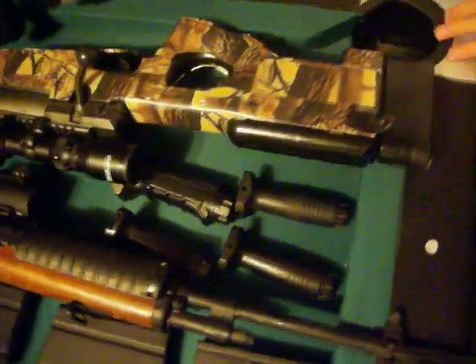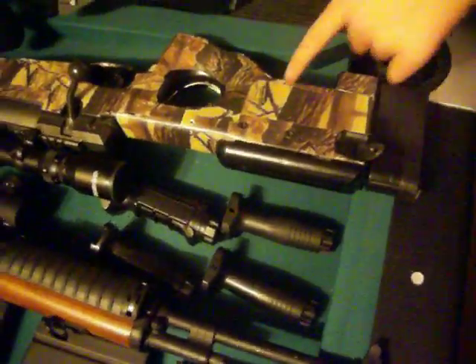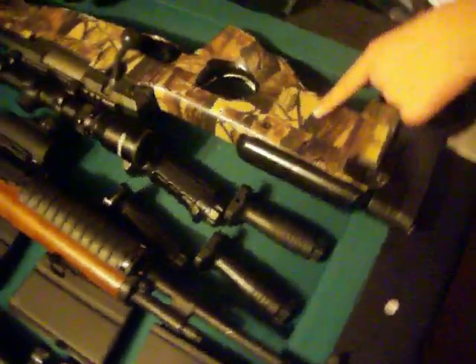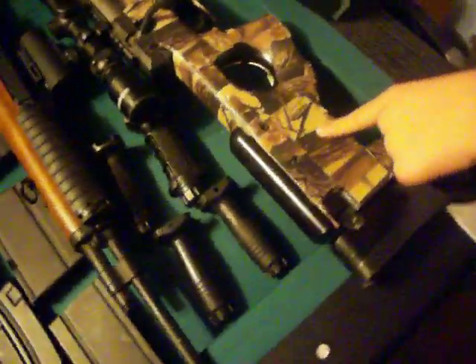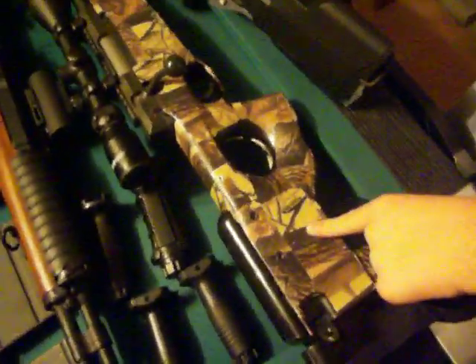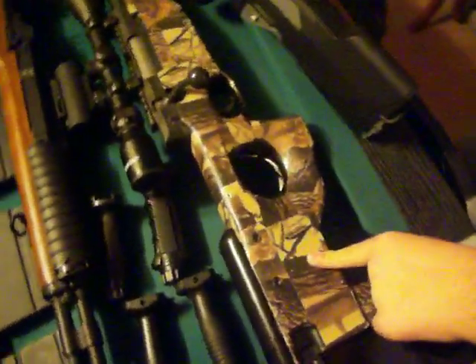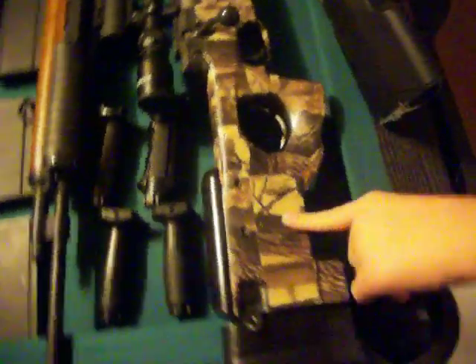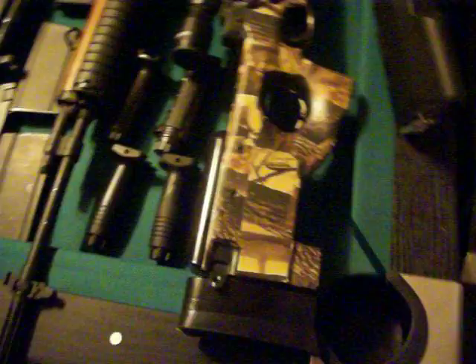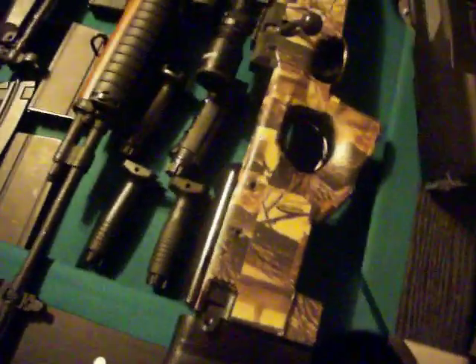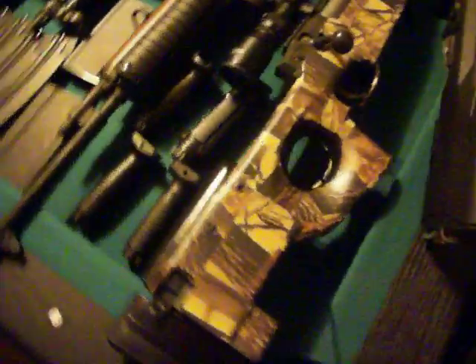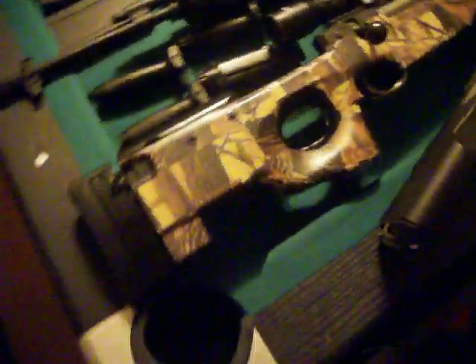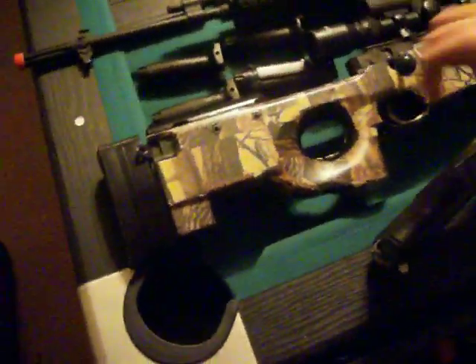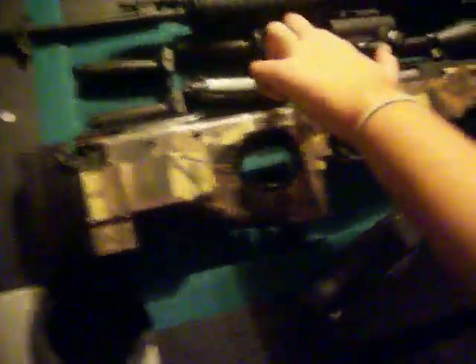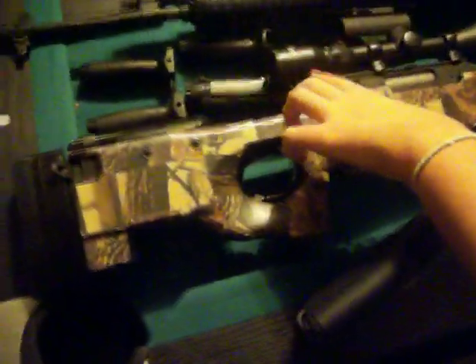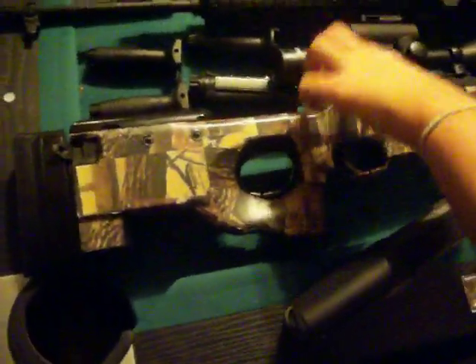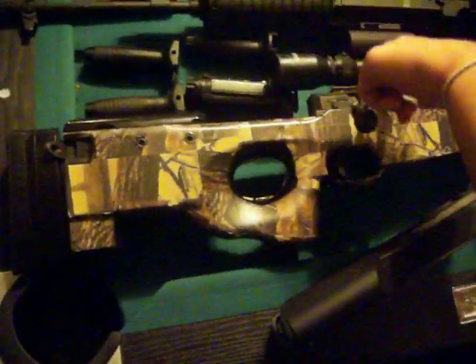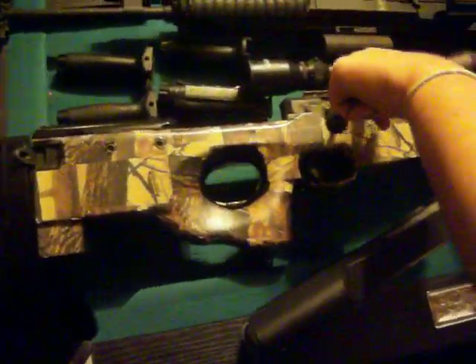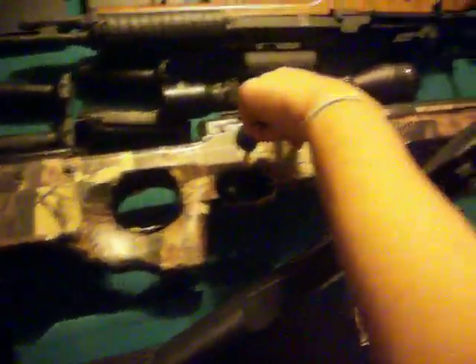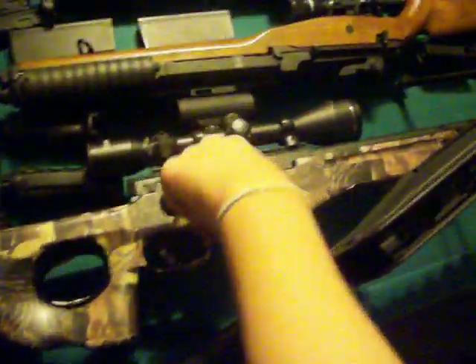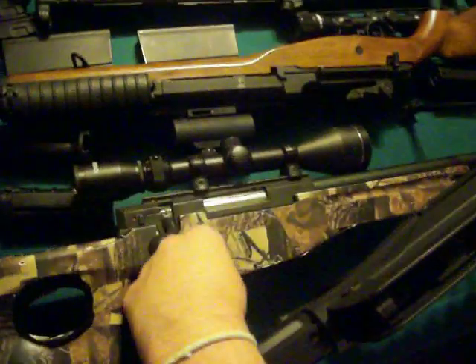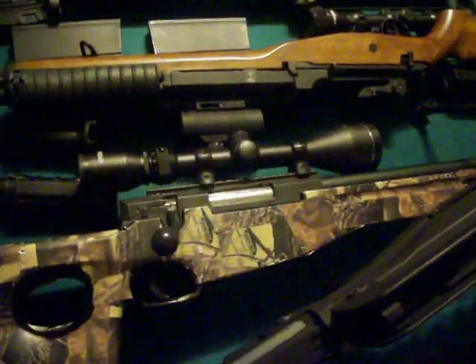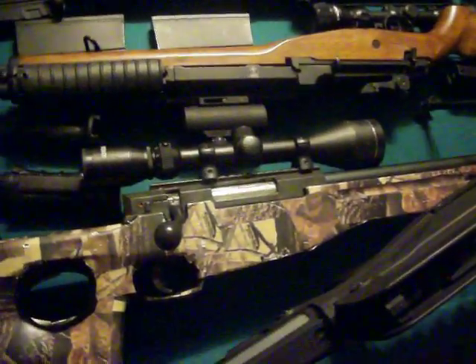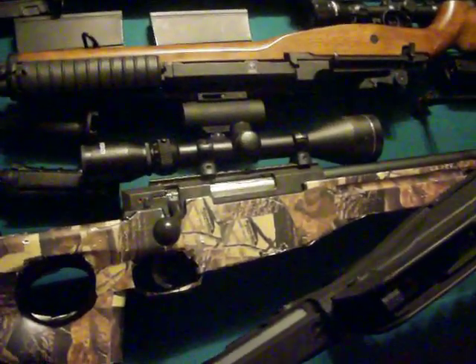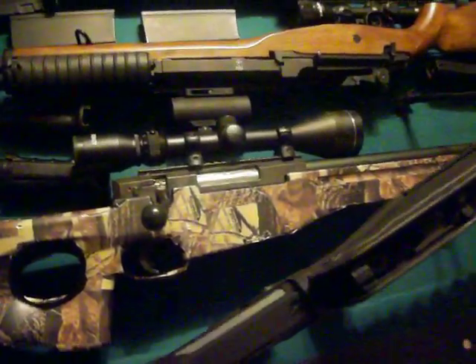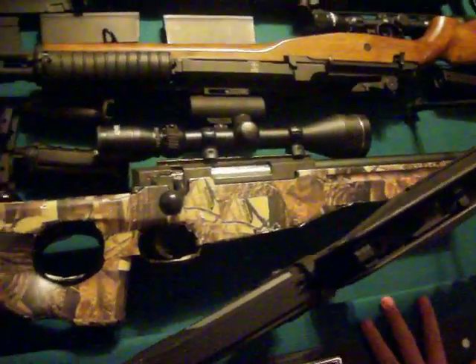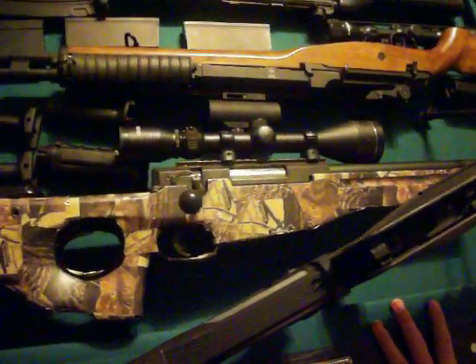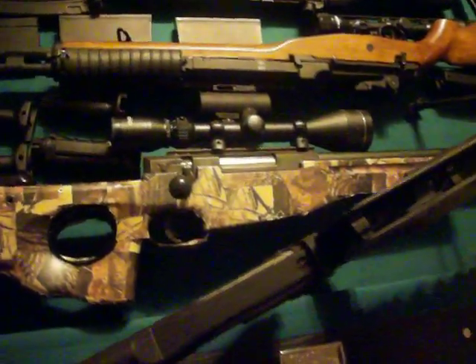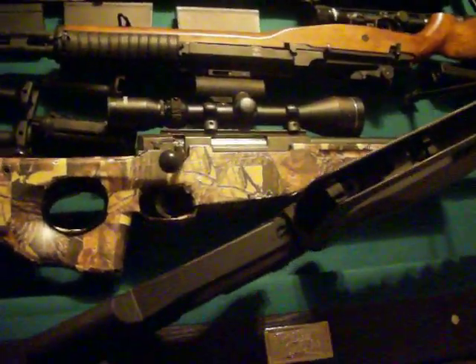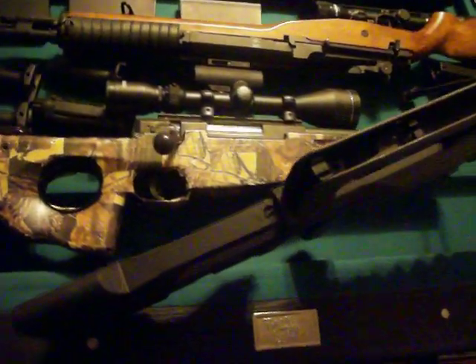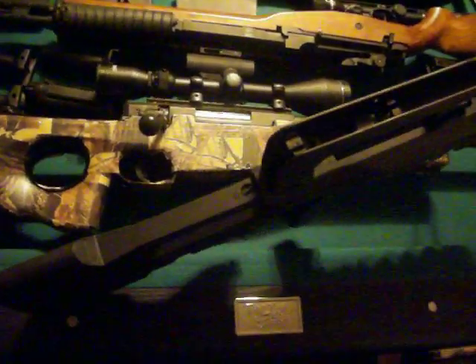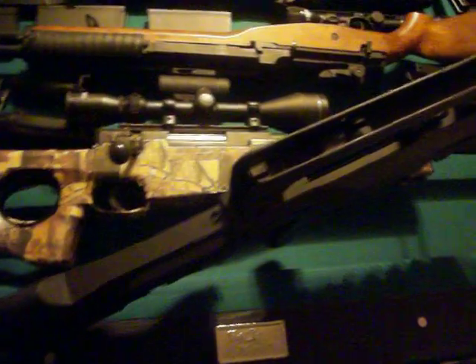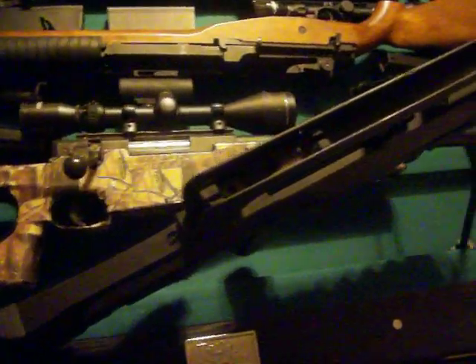The next gun we have here is the L96, or Type L96. As an additional accessory, it's got a 3x9x50 scope, so that was pretty expensive. That was actually received as a gift though, so we're pretty glad about that.